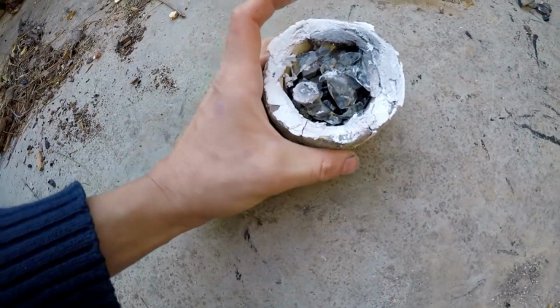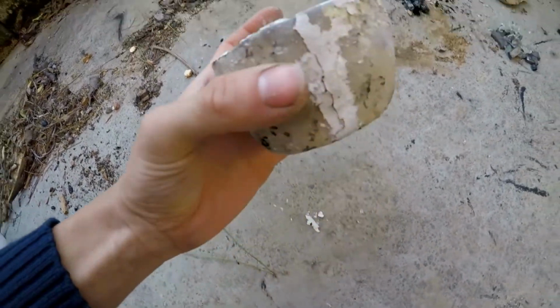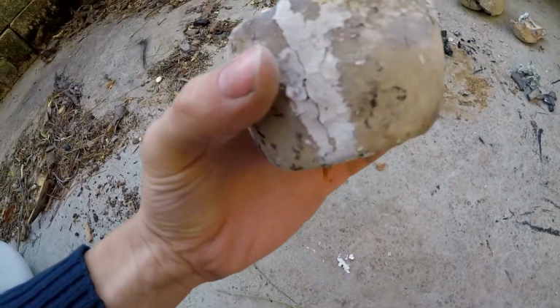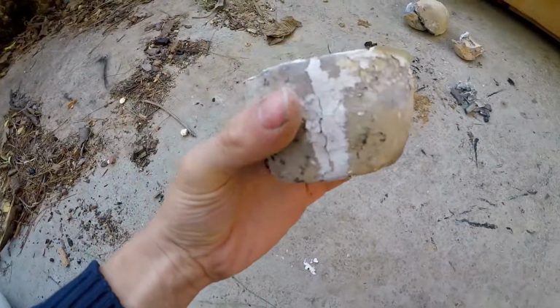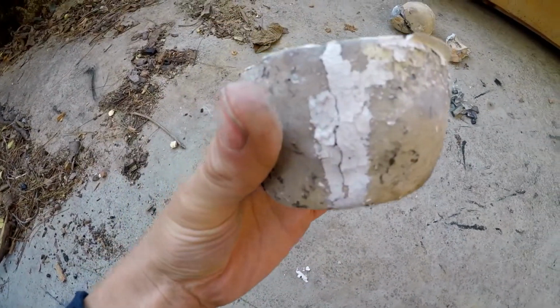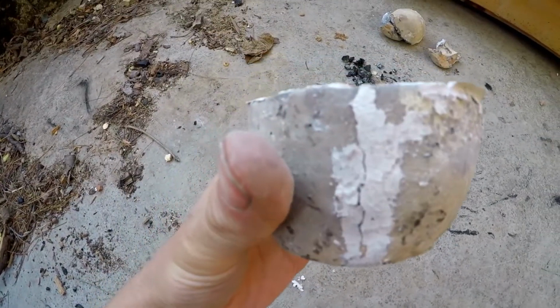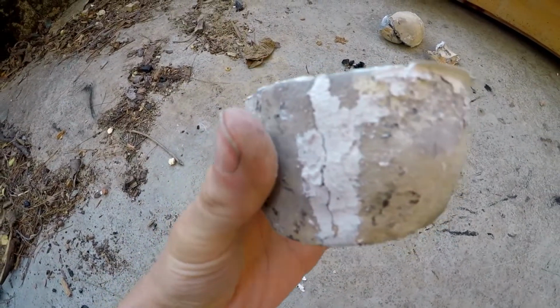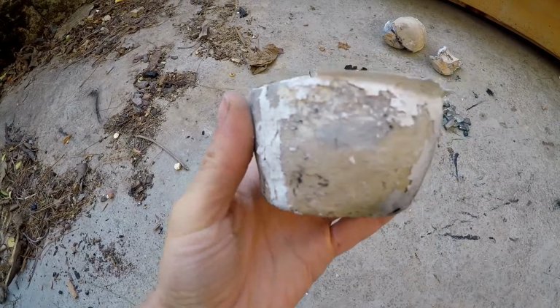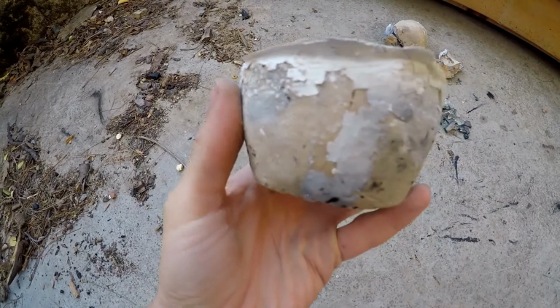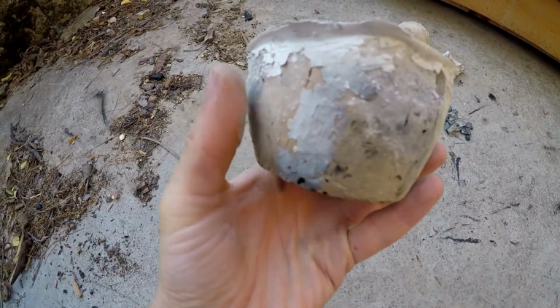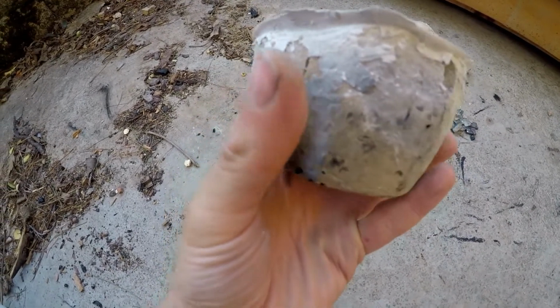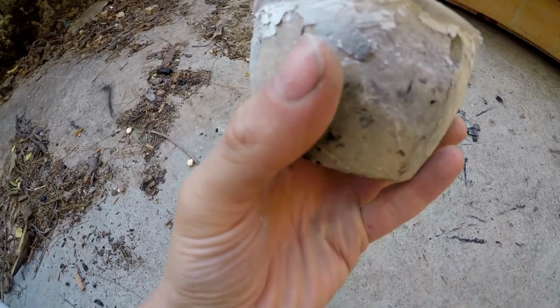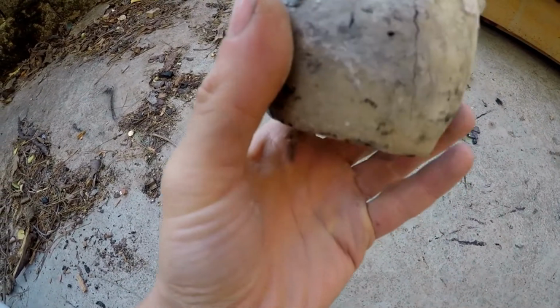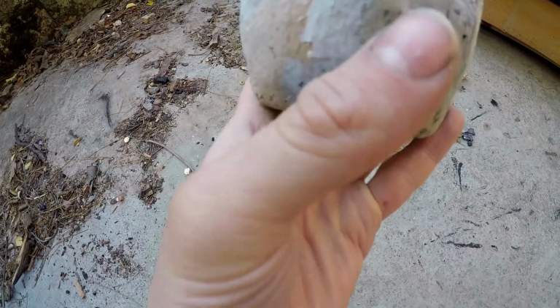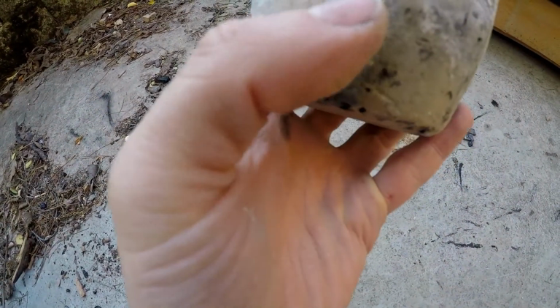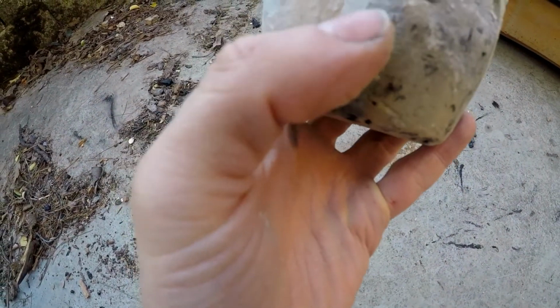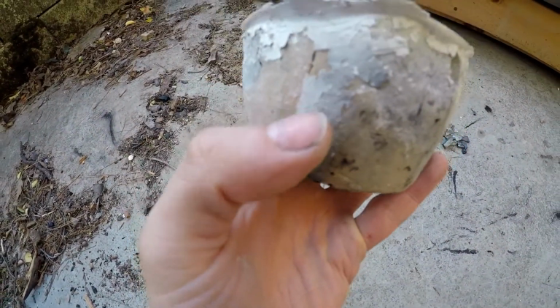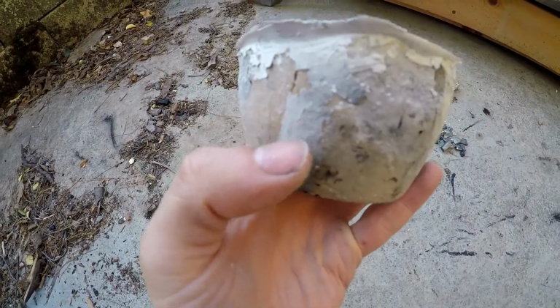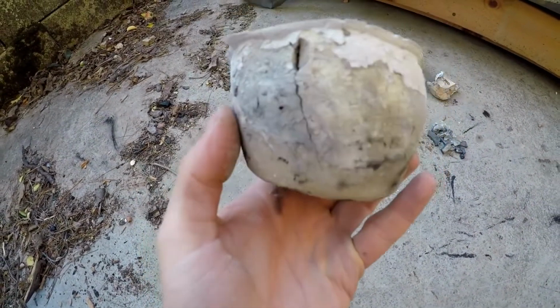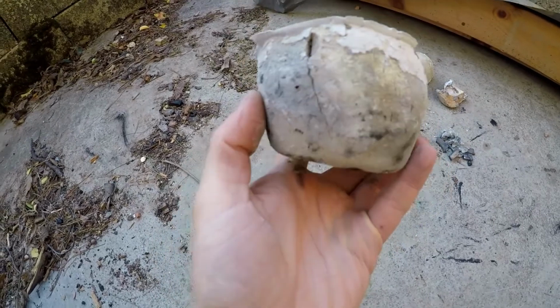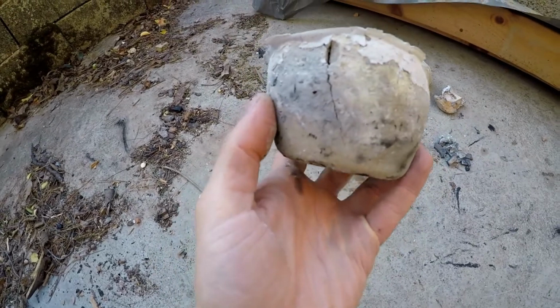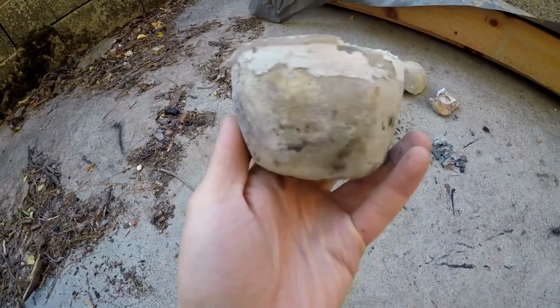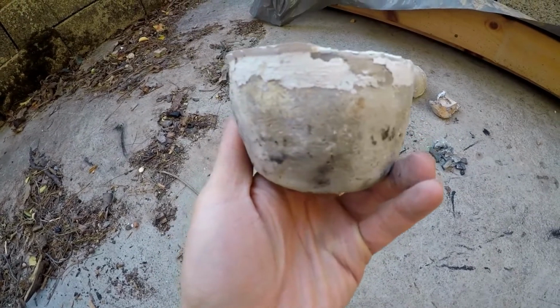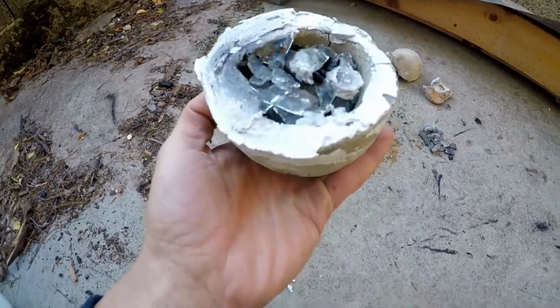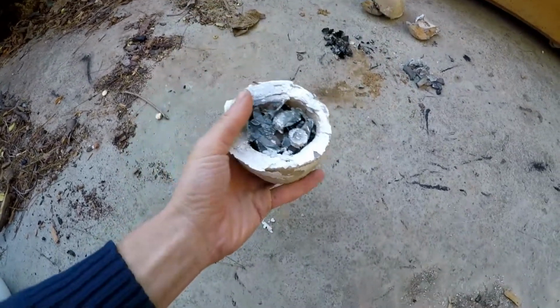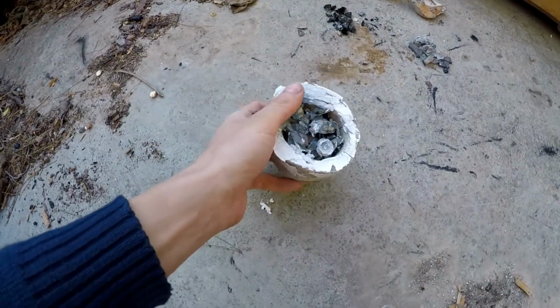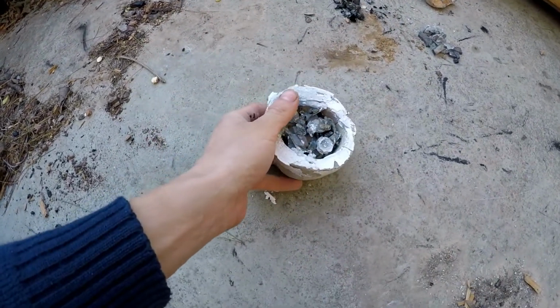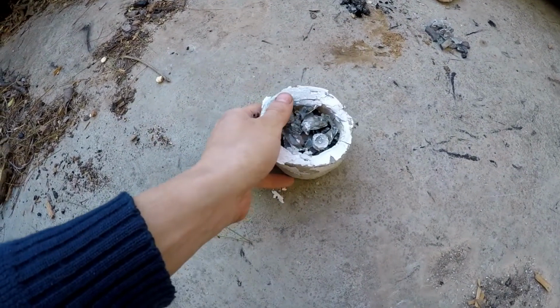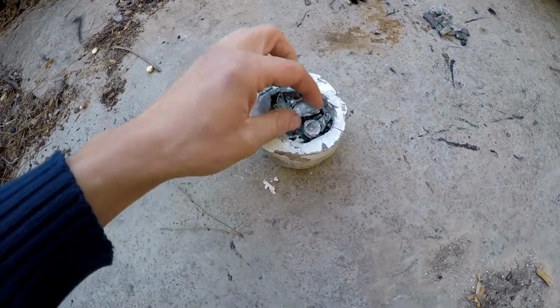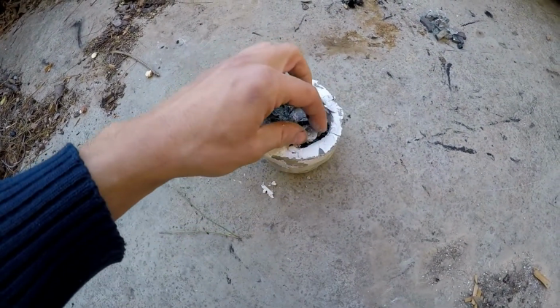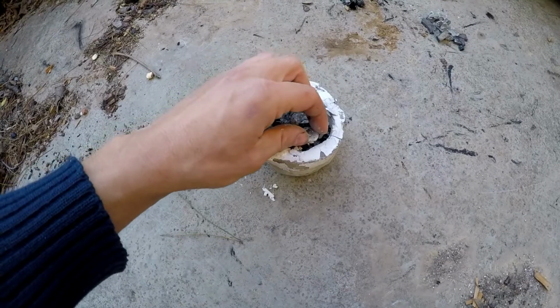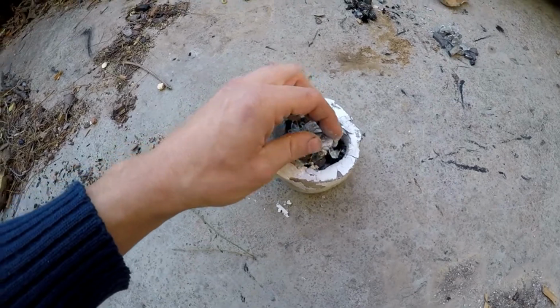Mind you, this piece has been broken and patched up with some refractory mortar for fixing fireplaces, so I was very happy that it did not disintegrate.